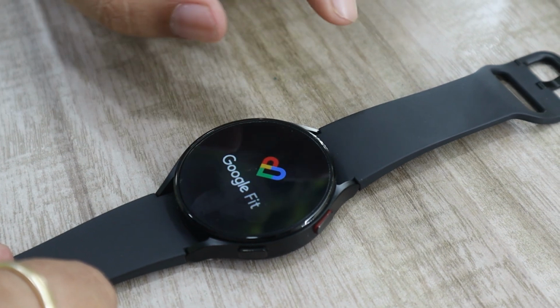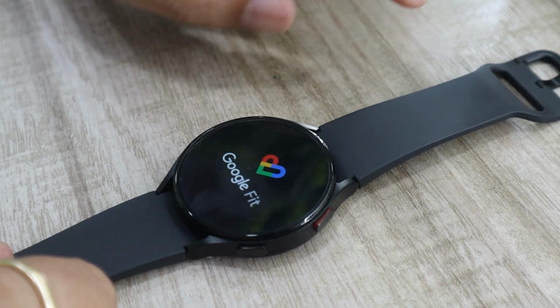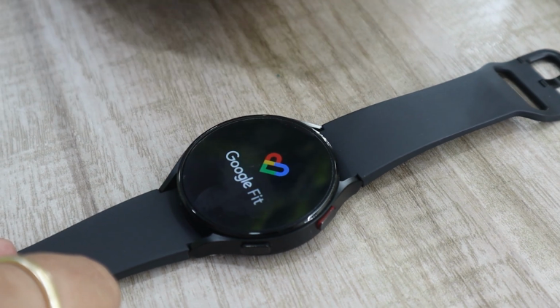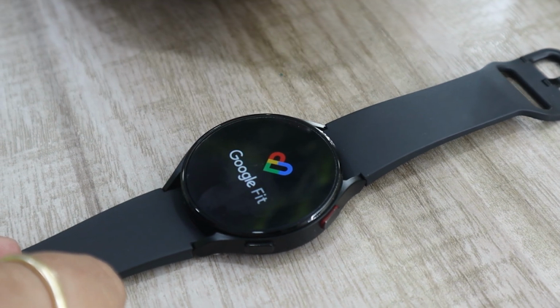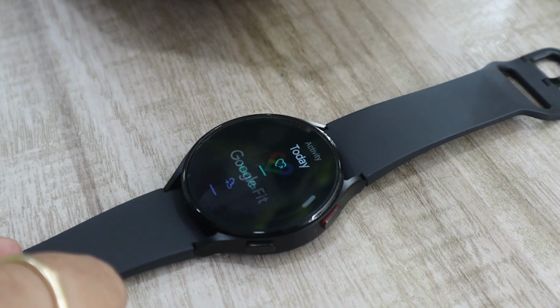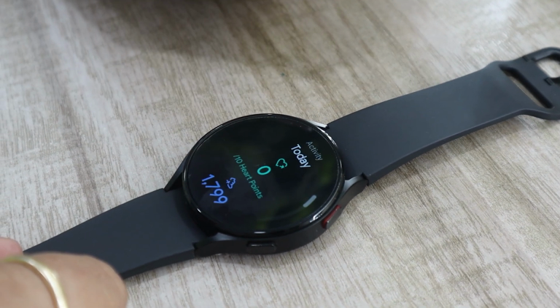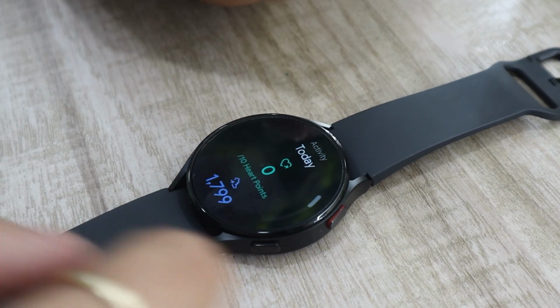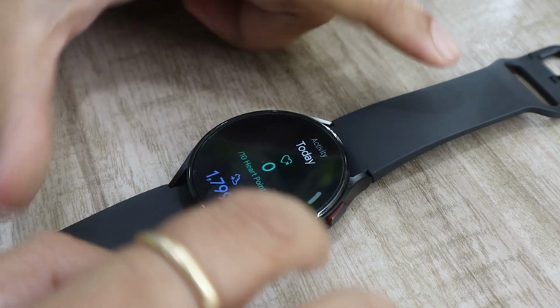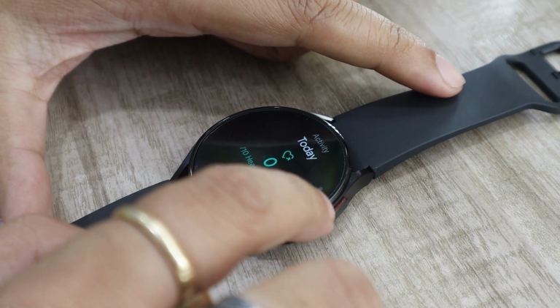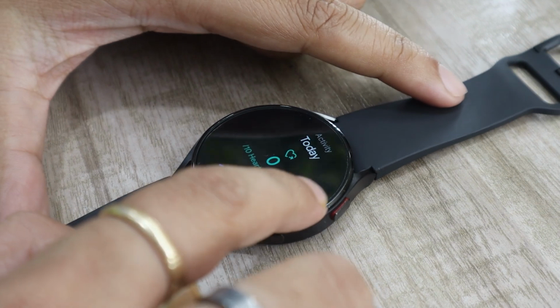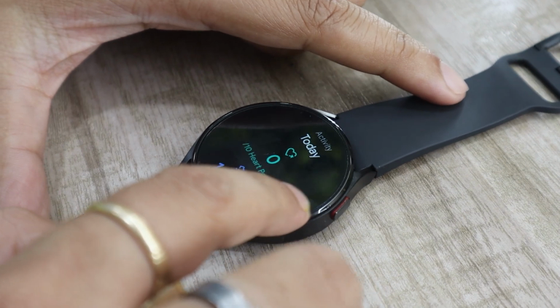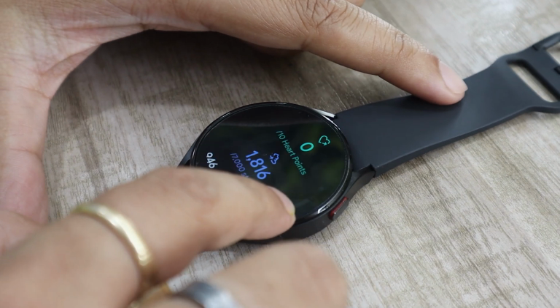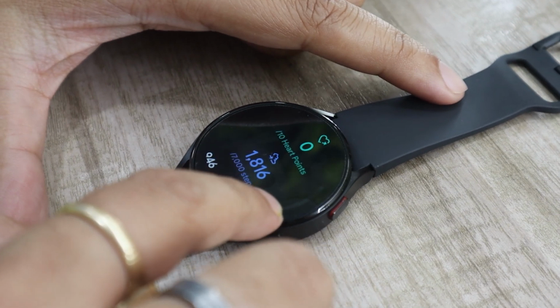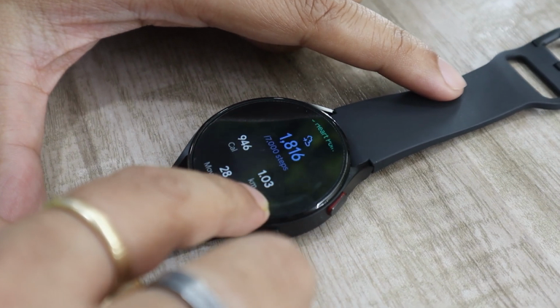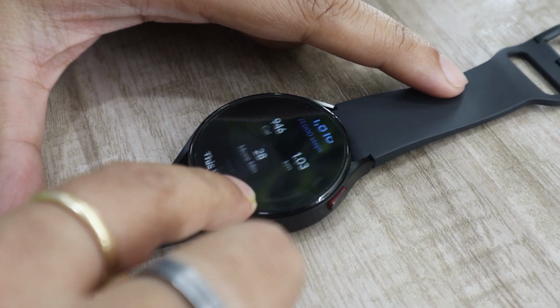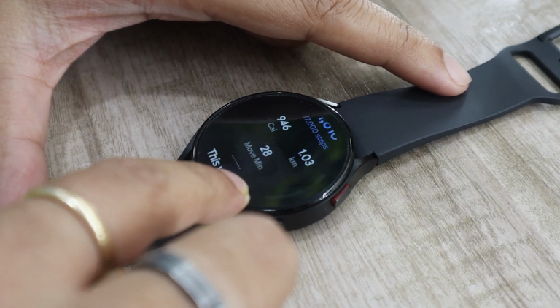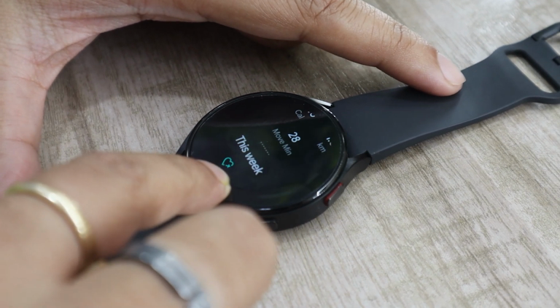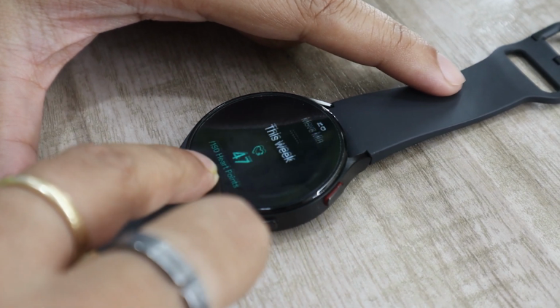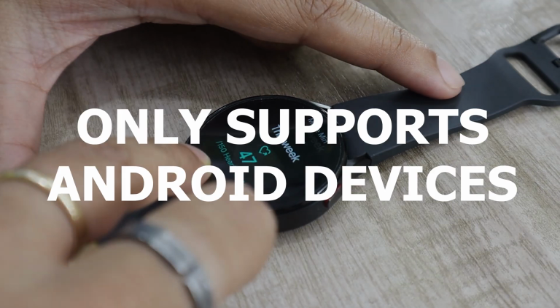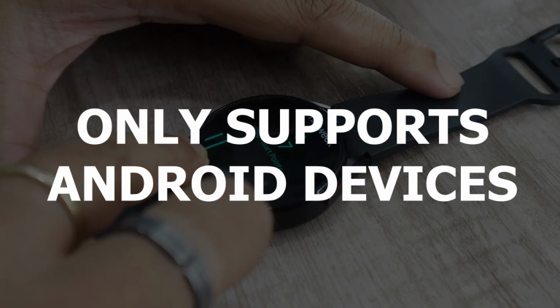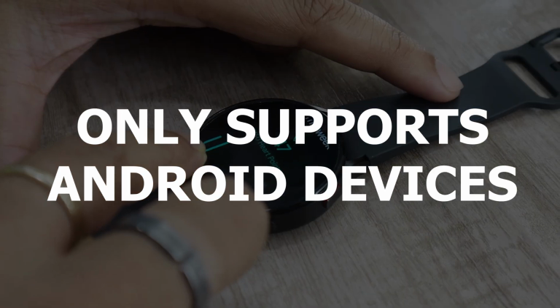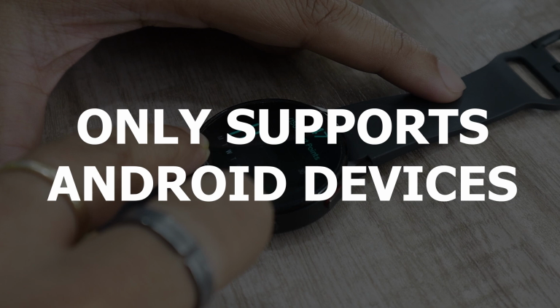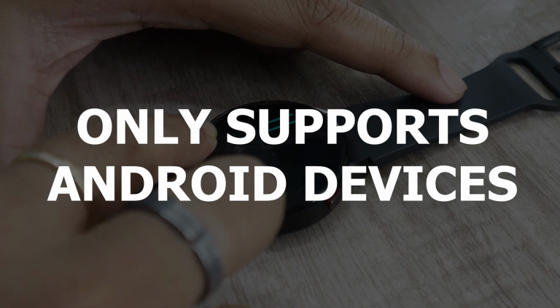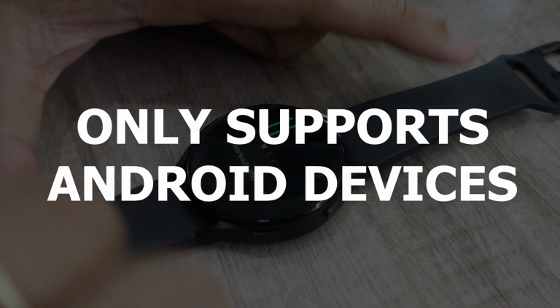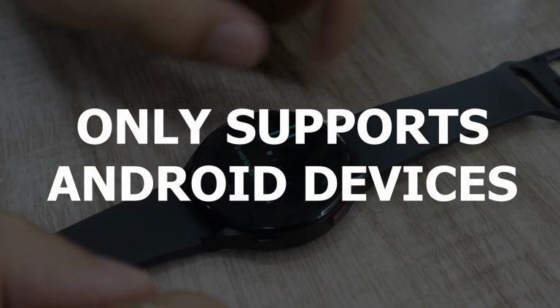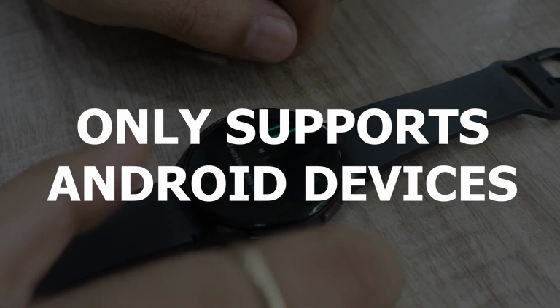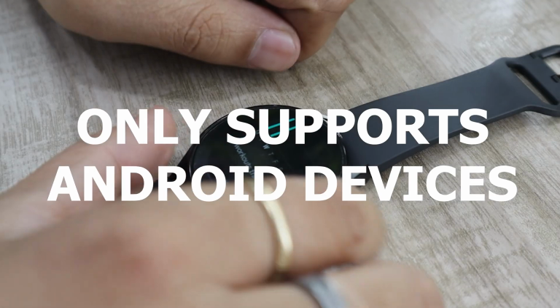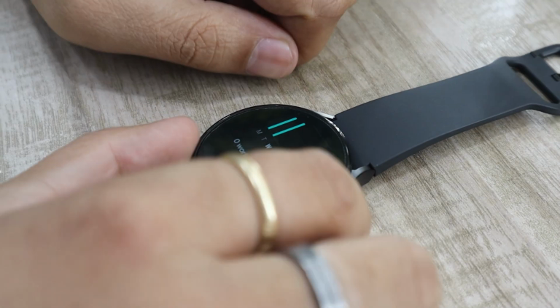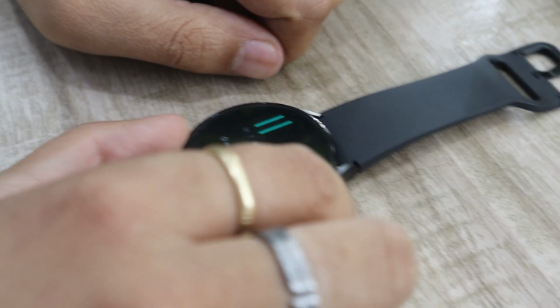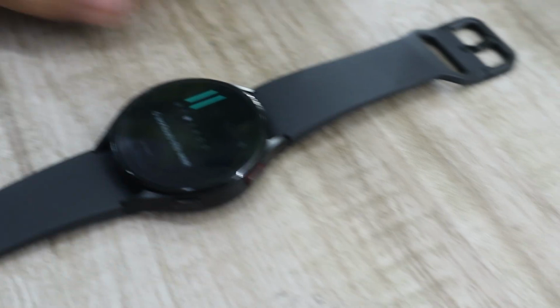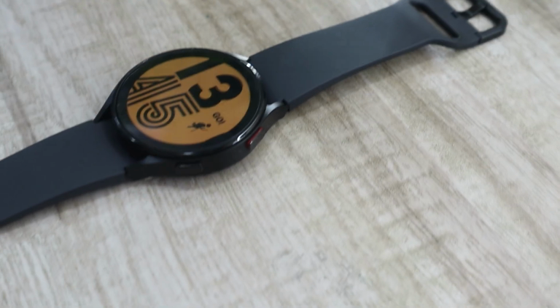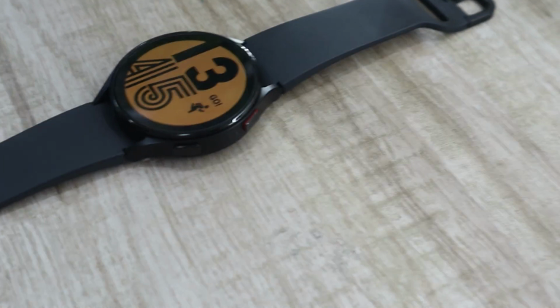I will leave the links for these apps in the description box below. Before we proceed, let me tell you that the Watch 4 only supports Android devices, so if you want to pair it with an iPhone, then you won't be able to do that.